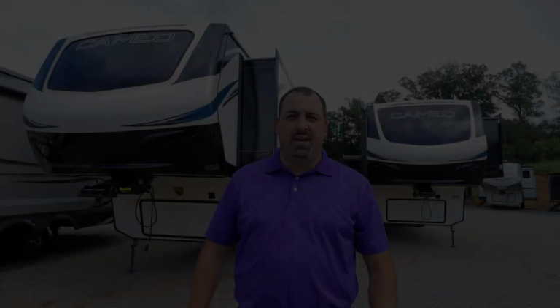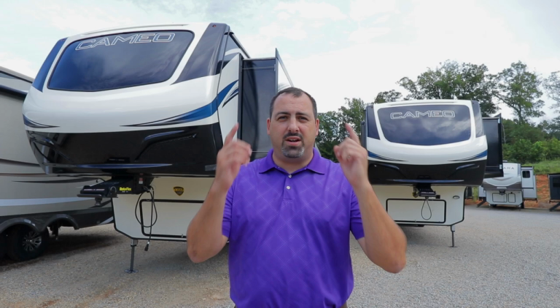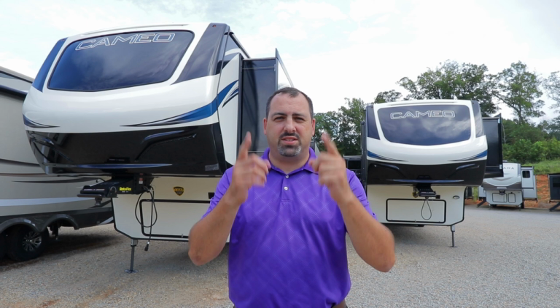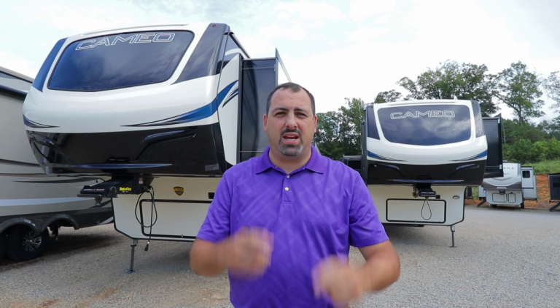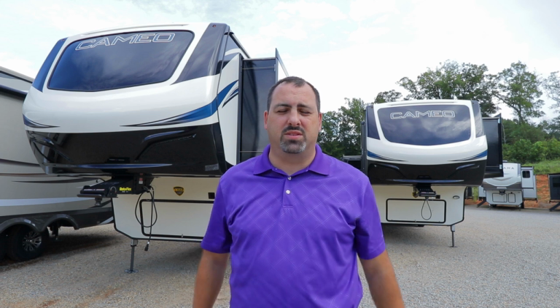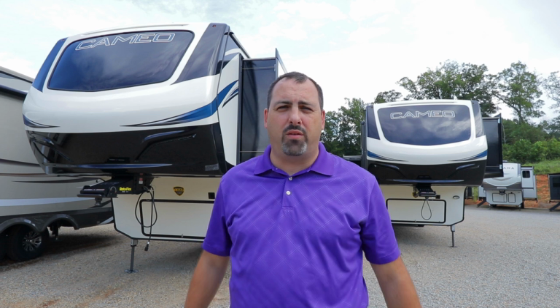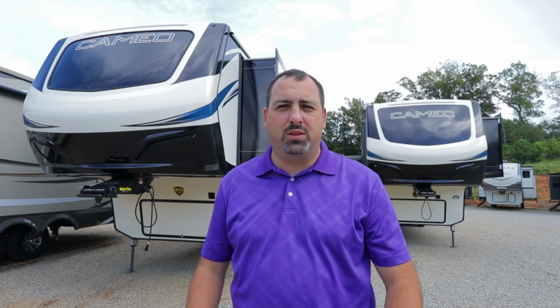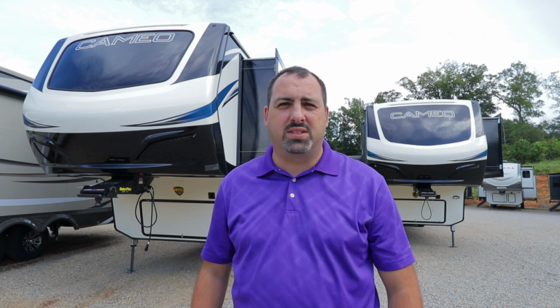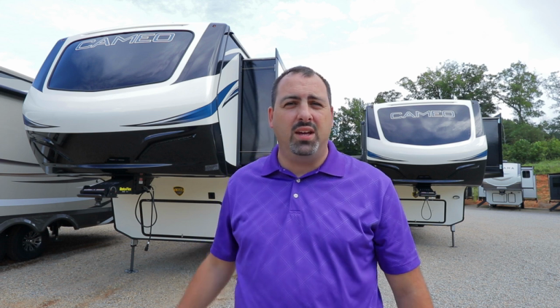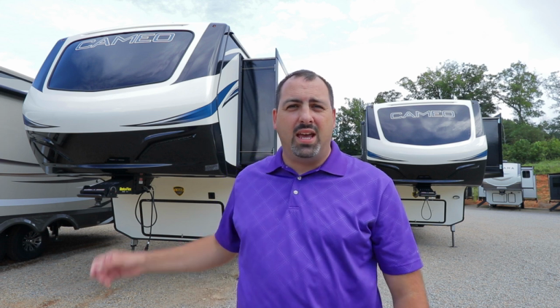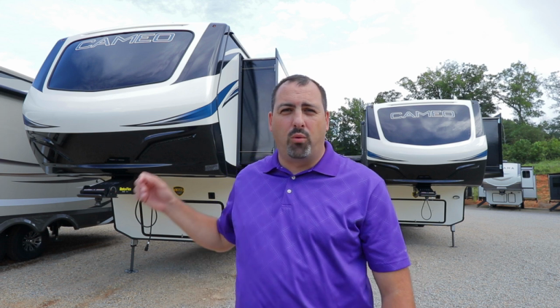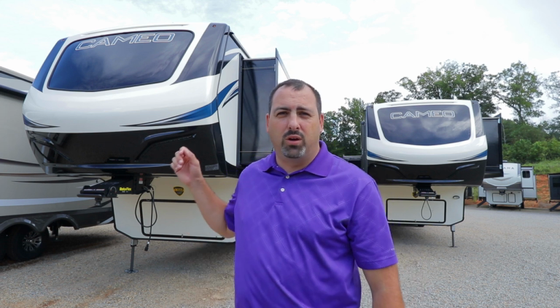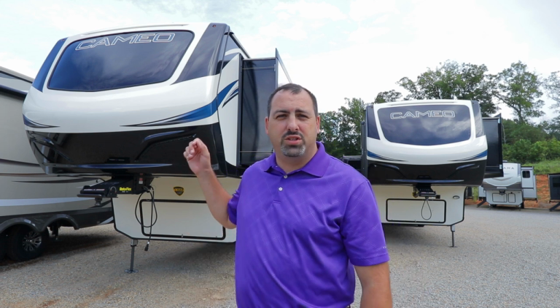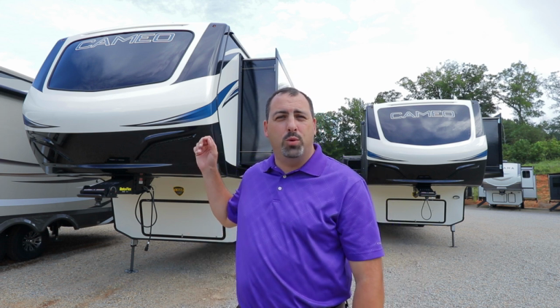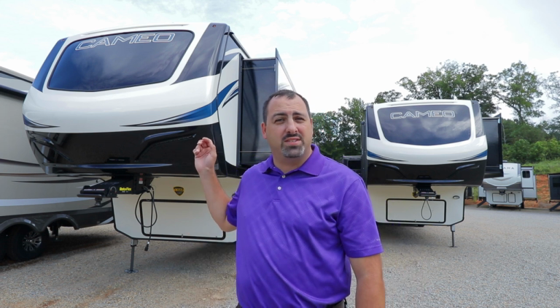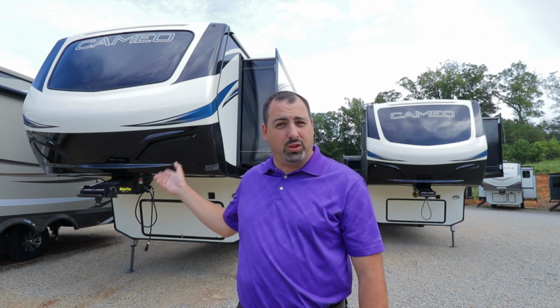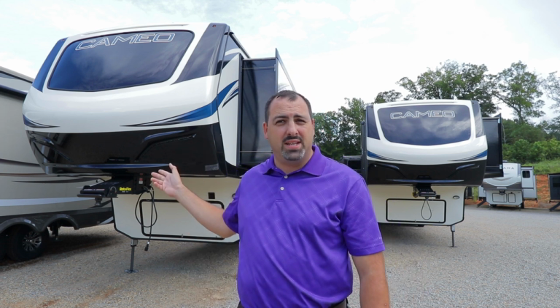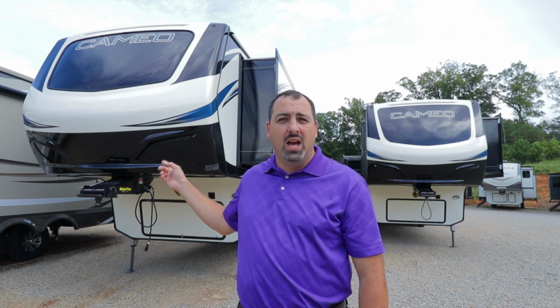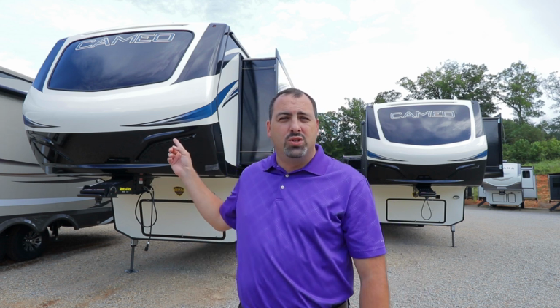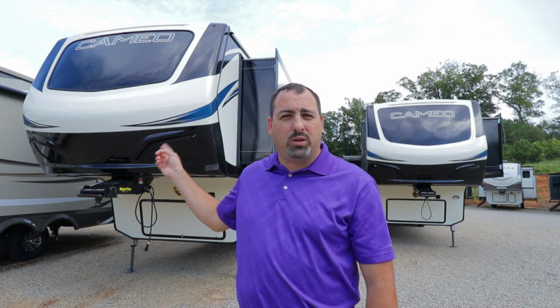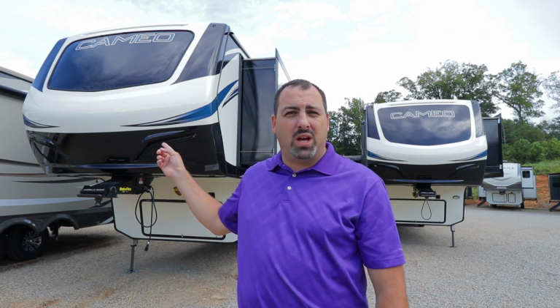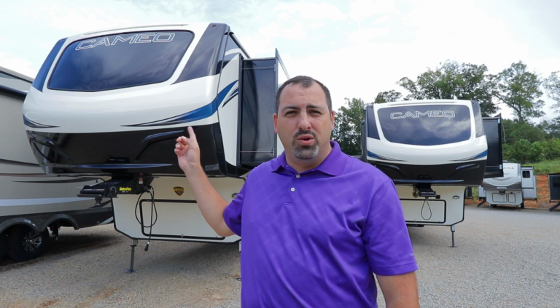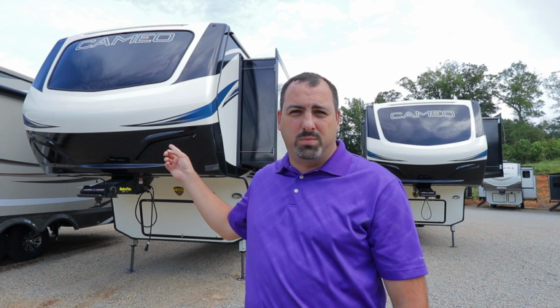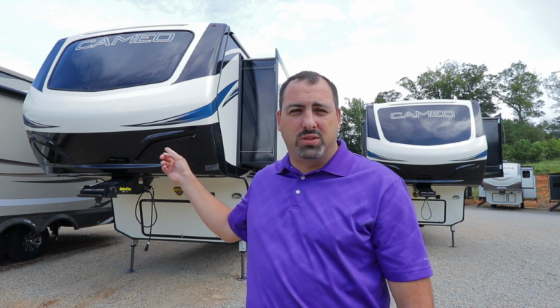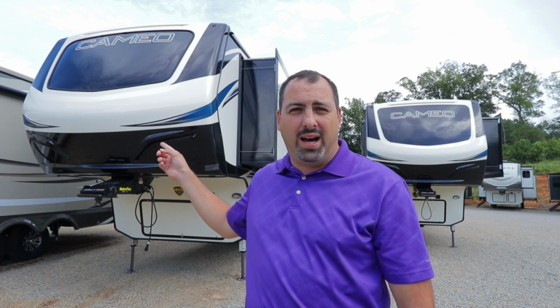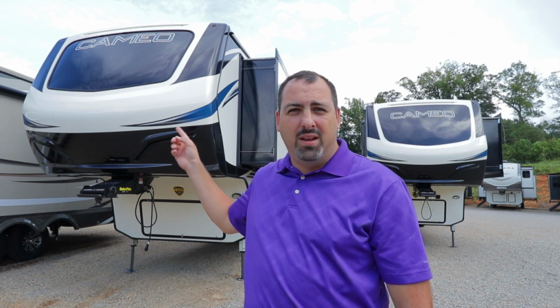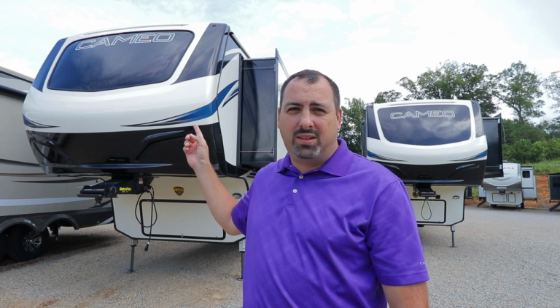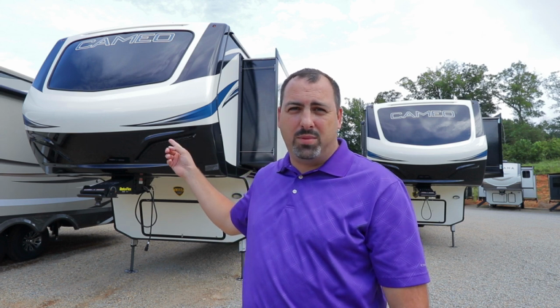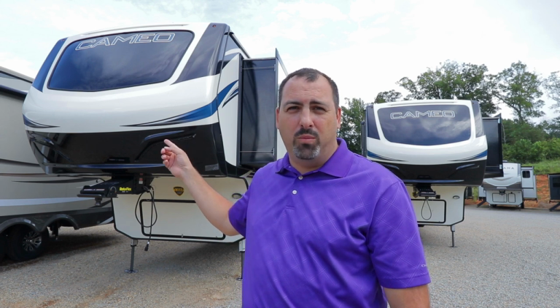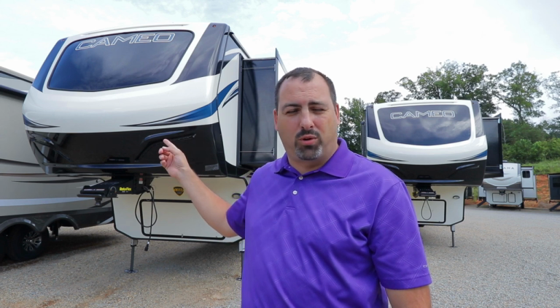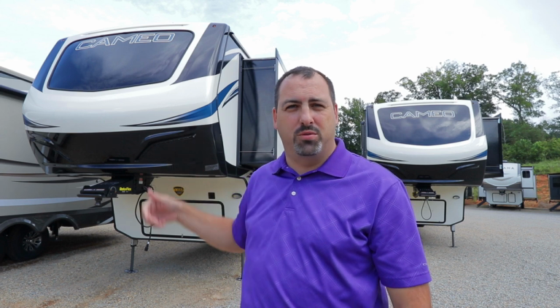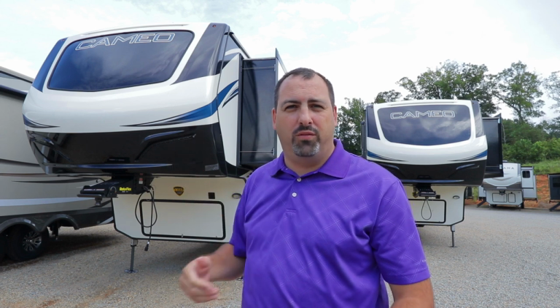Hey there, this is James at RV Outlet USA in Ringgold, Virginia. Hope you guys are having a great day. Welcome our newest member to the lot, the Cameo by Crossroads RV.